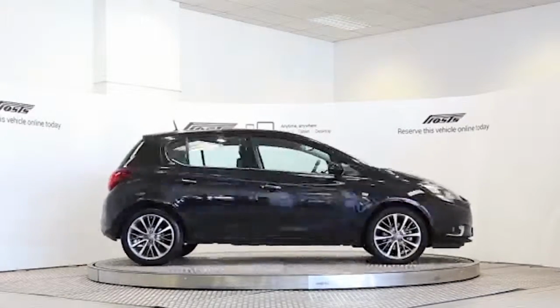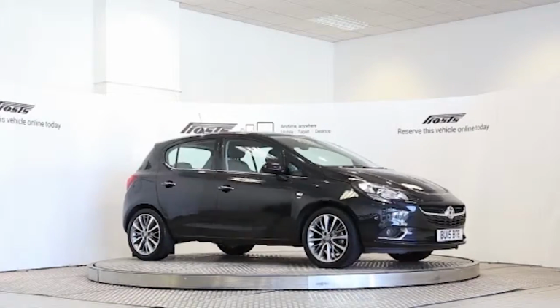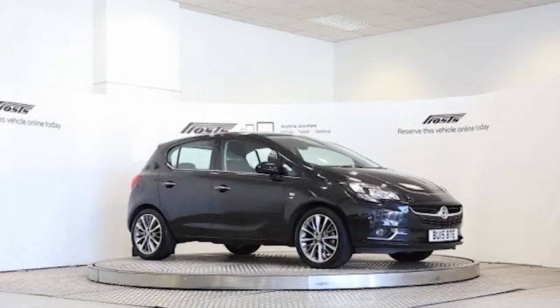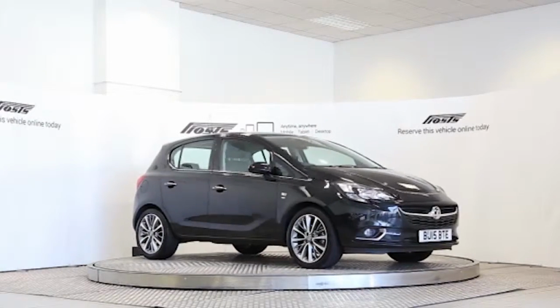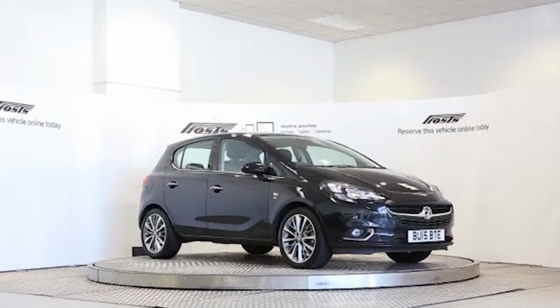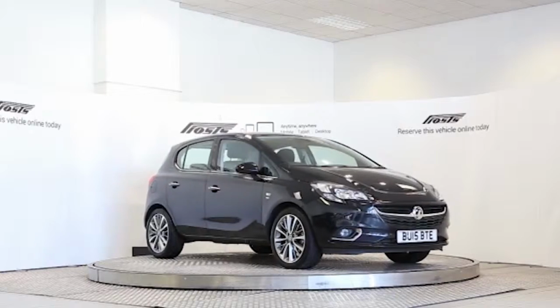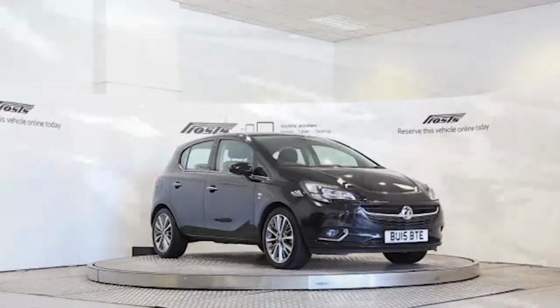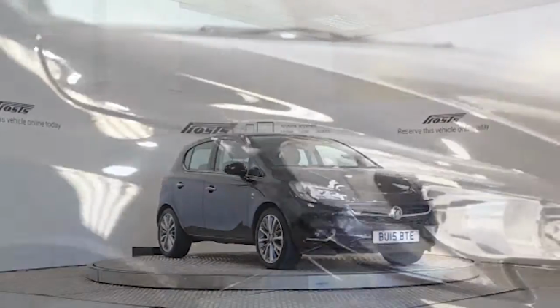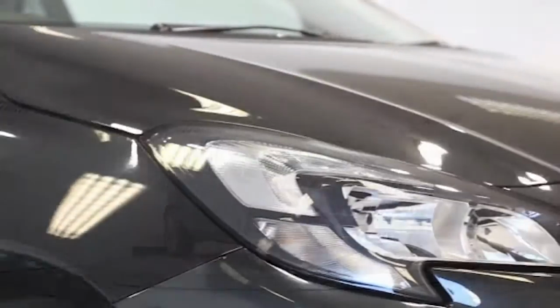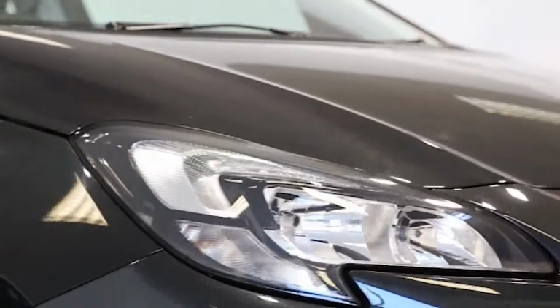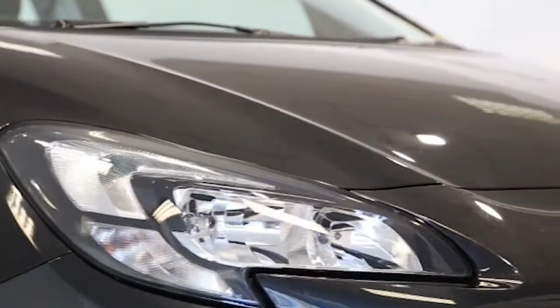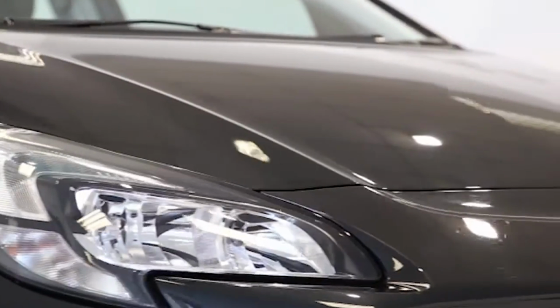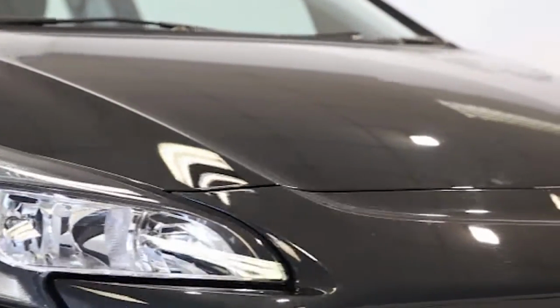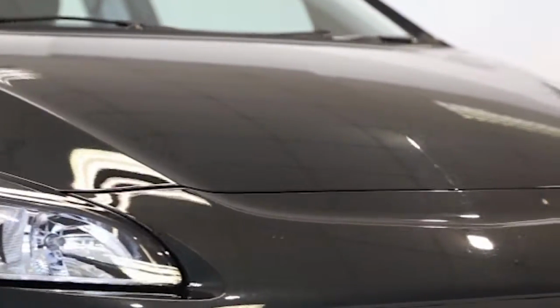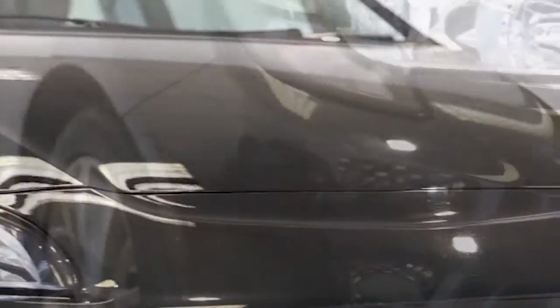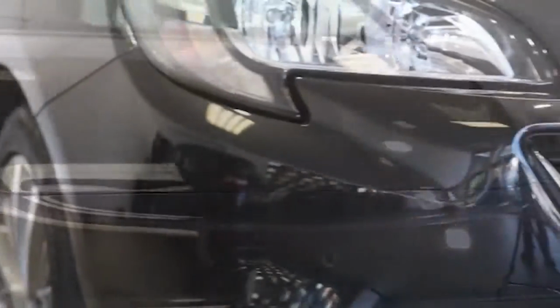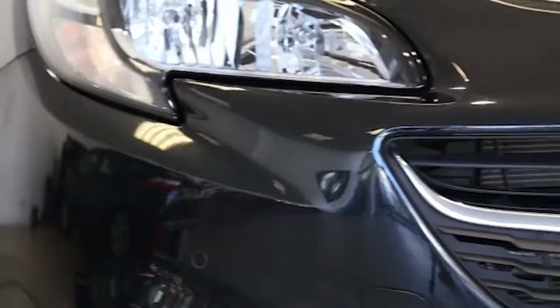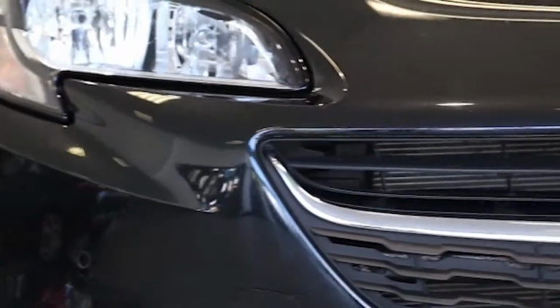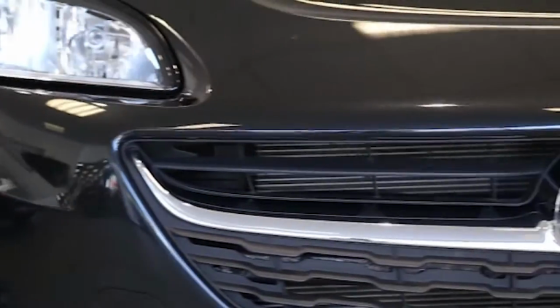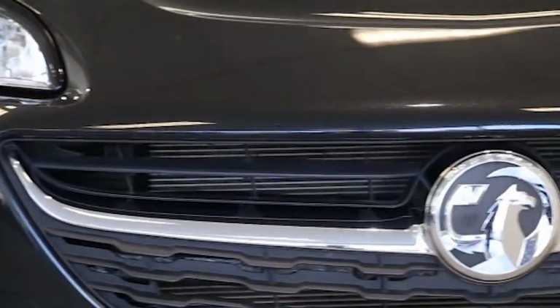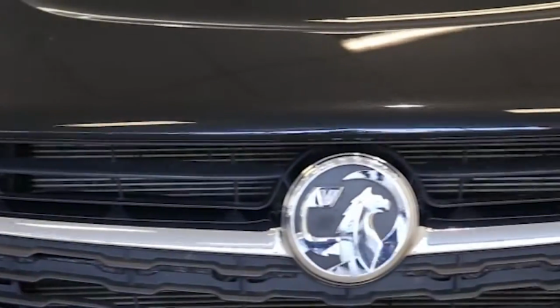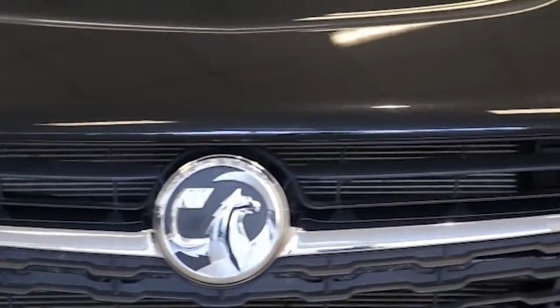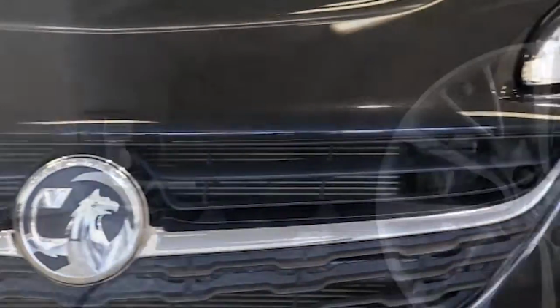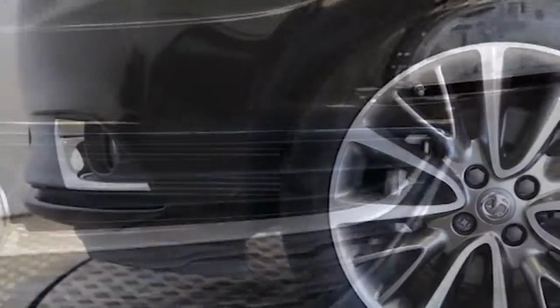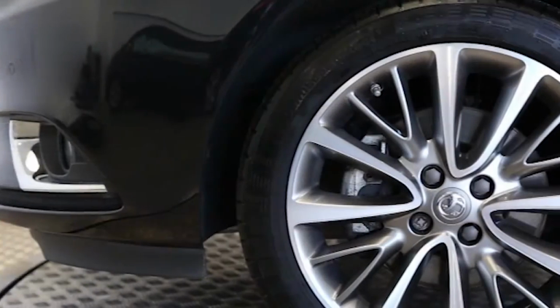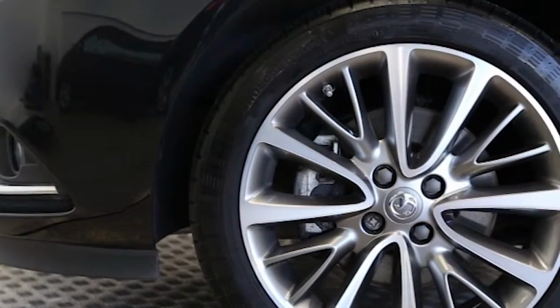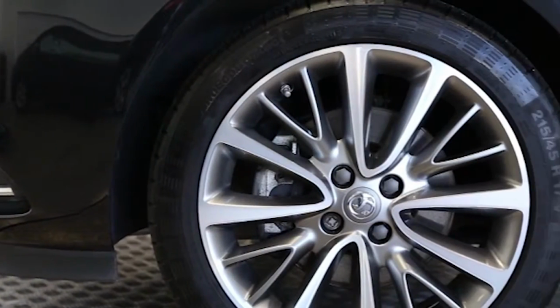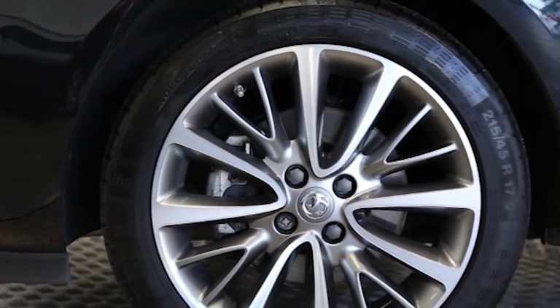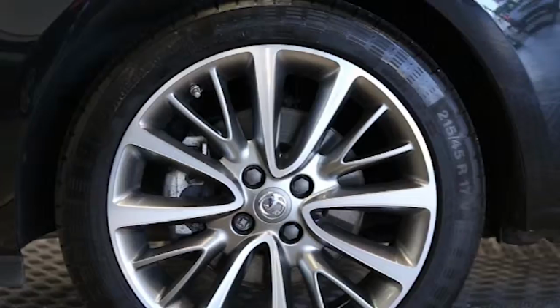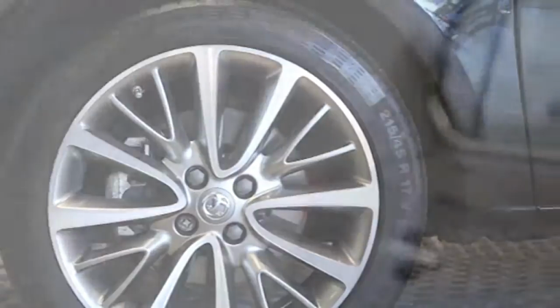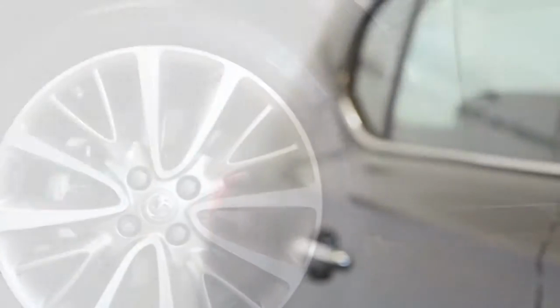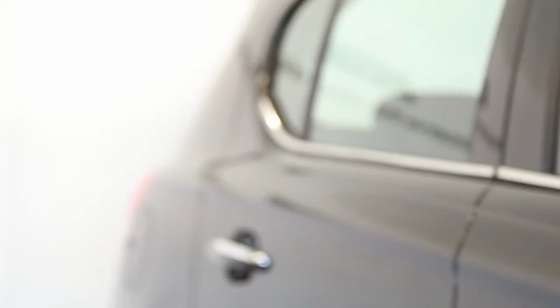Here we have a 2015 registered 5-door Vauxhall Corsa New Model Turbo Ecoflex Stop Start SE with a 1.4-litre manual transmission petrol engine.